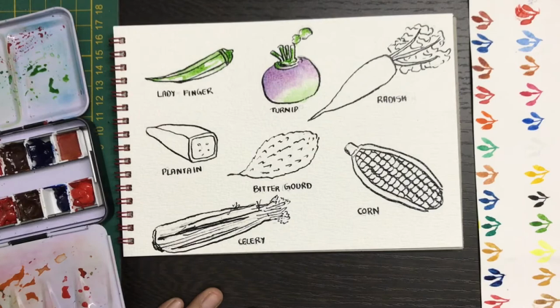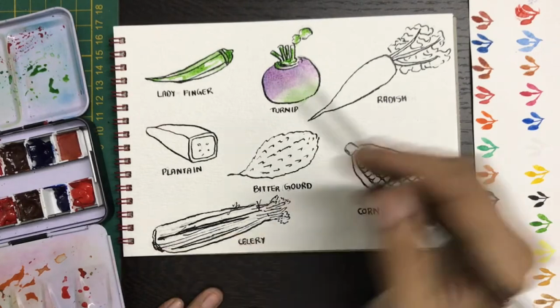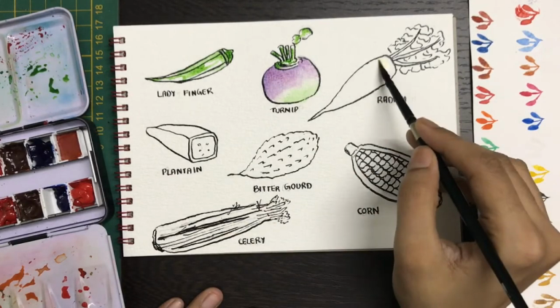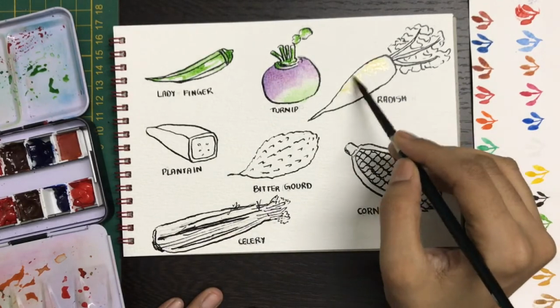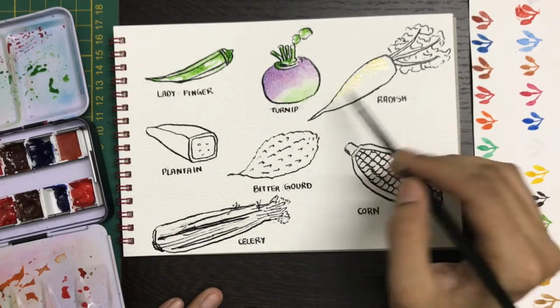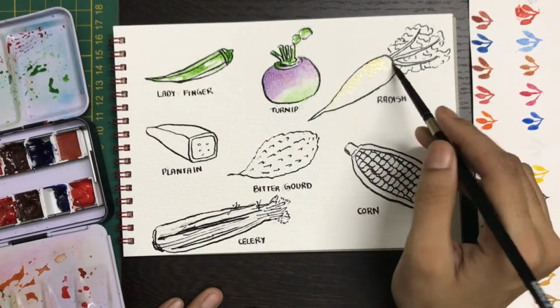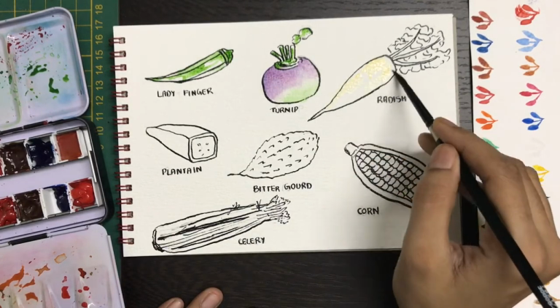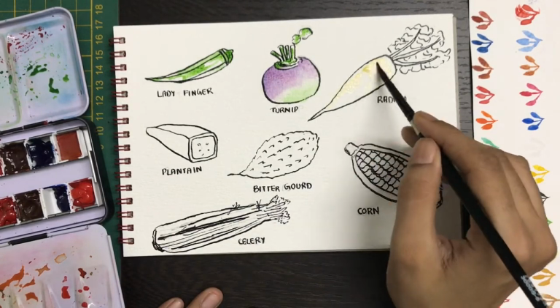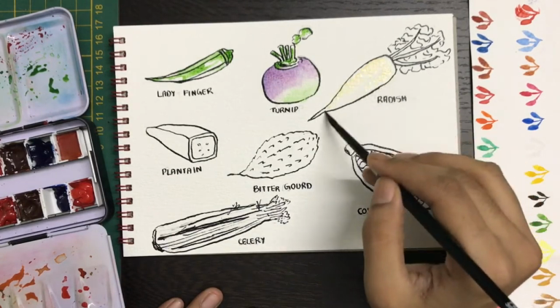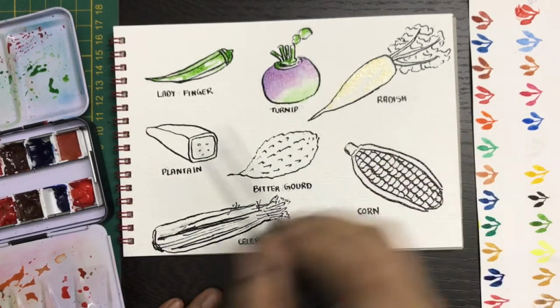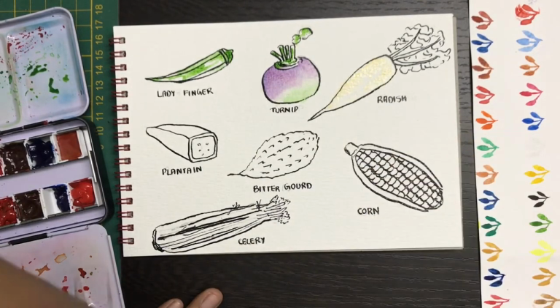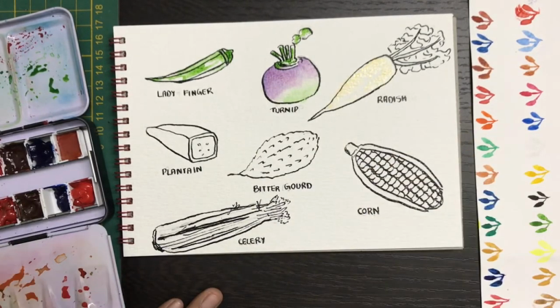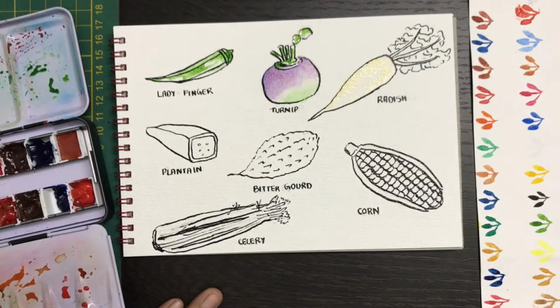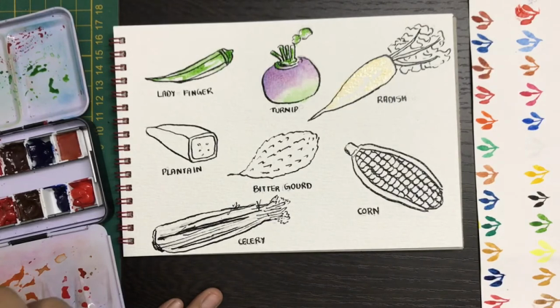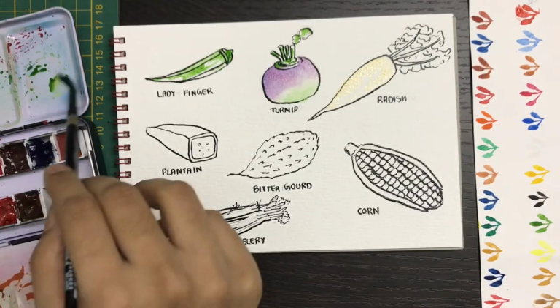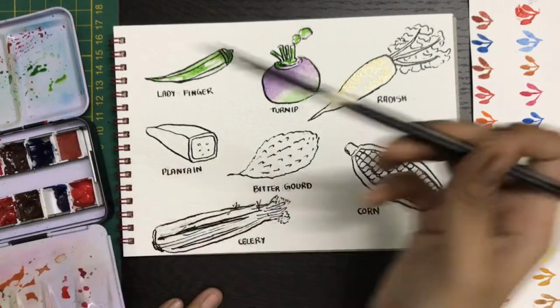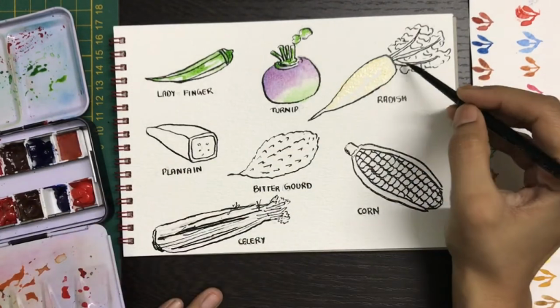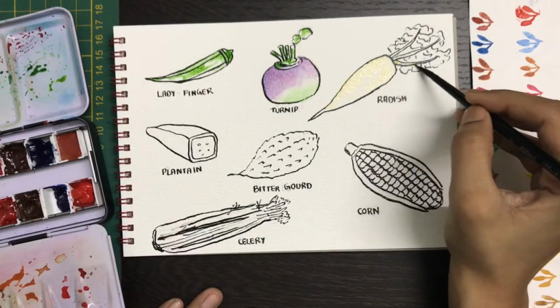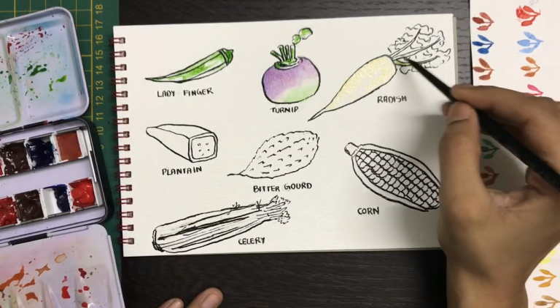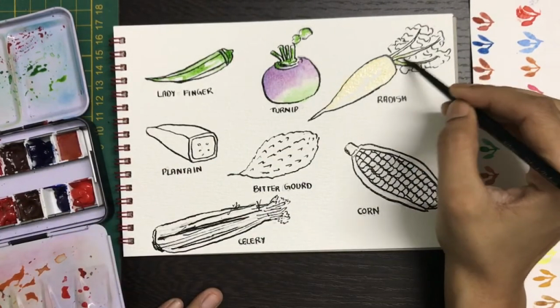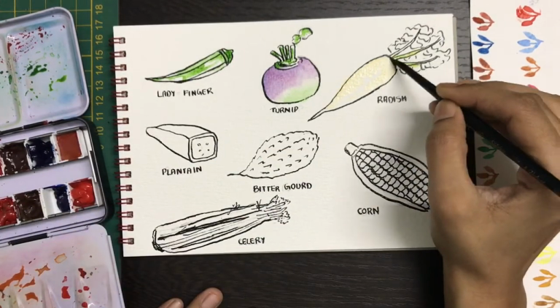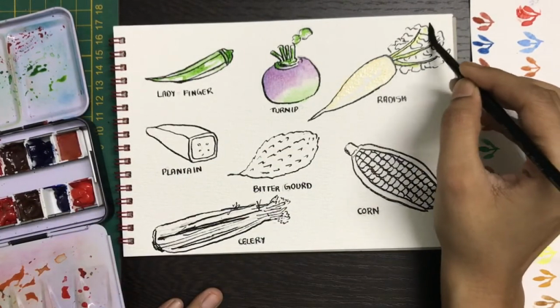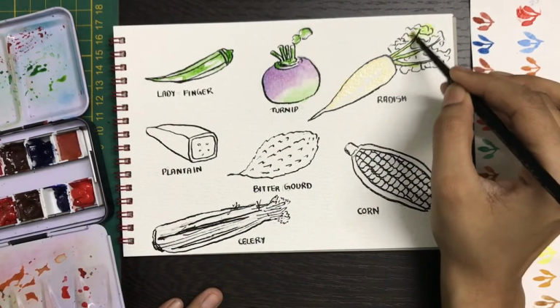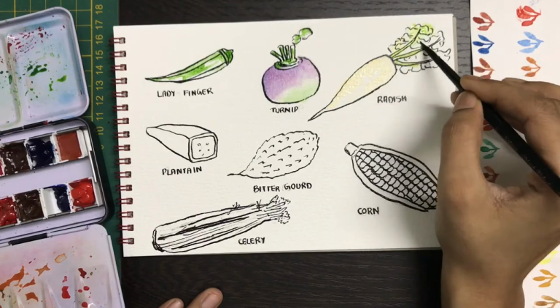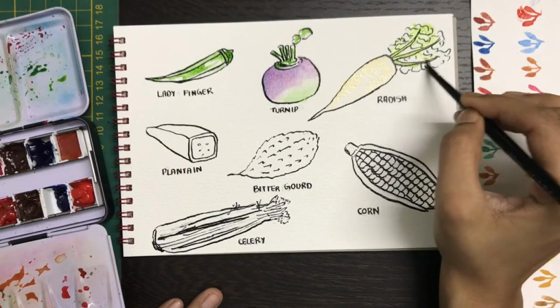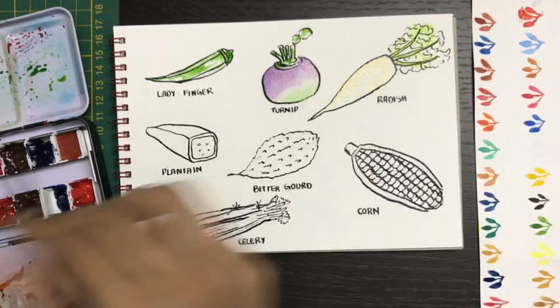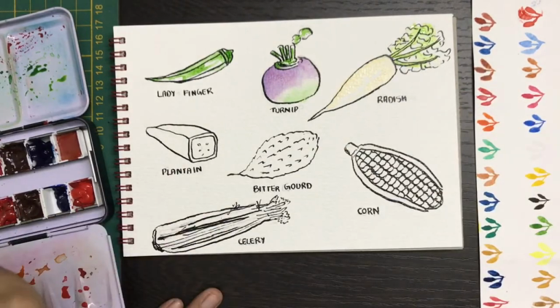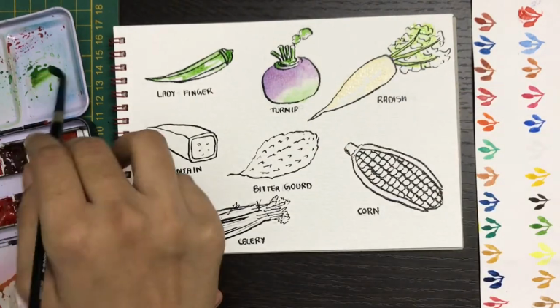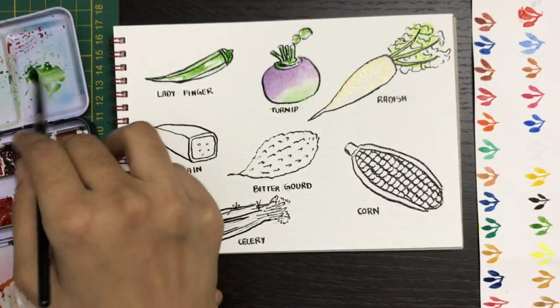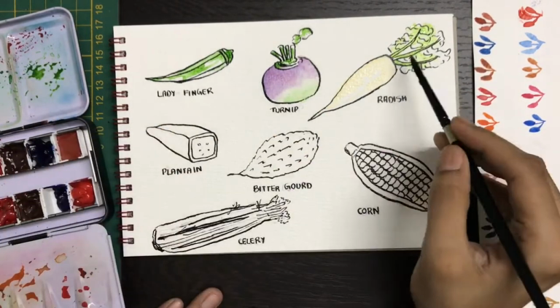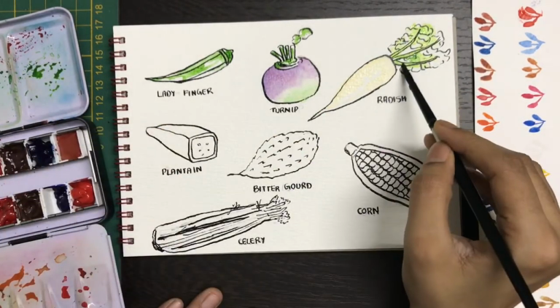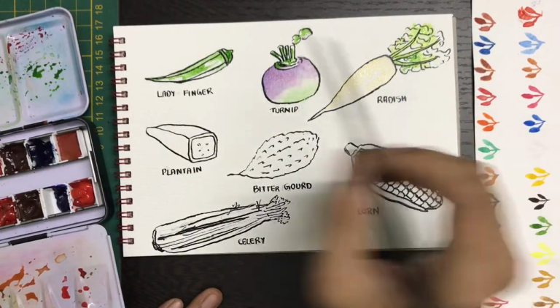Now for the radish, I'm starting off with a very light yellow tint, on top of which we will add our leaves. We'll do those colors and then at the end we'll see if we need to add some more details on the body.